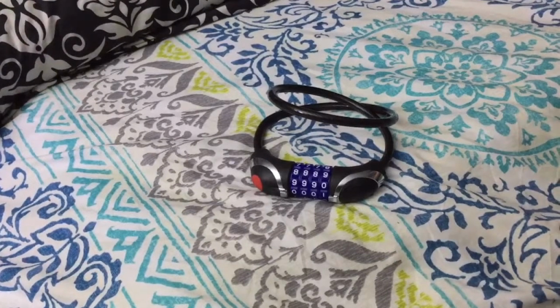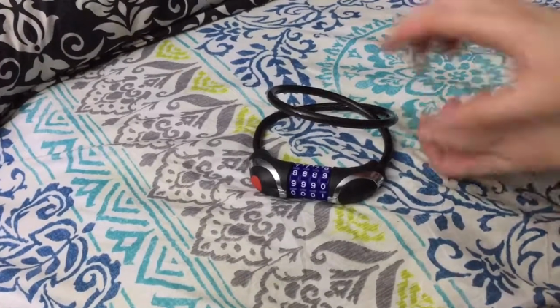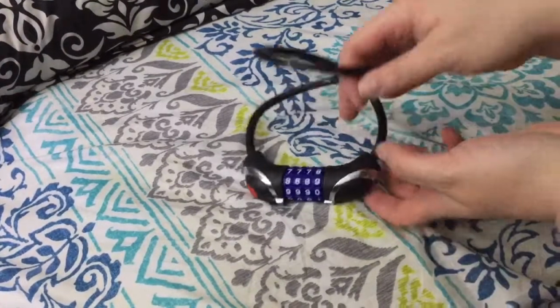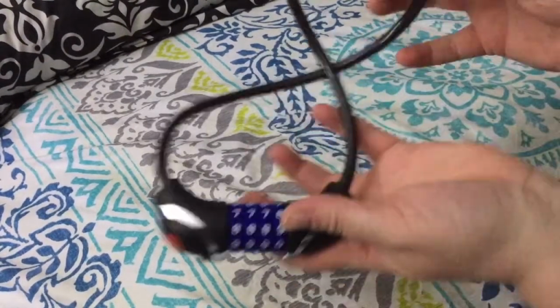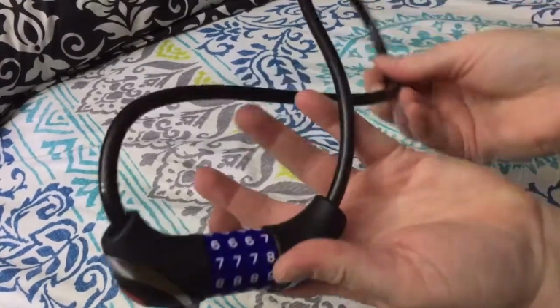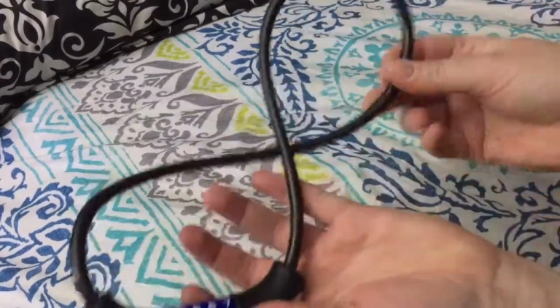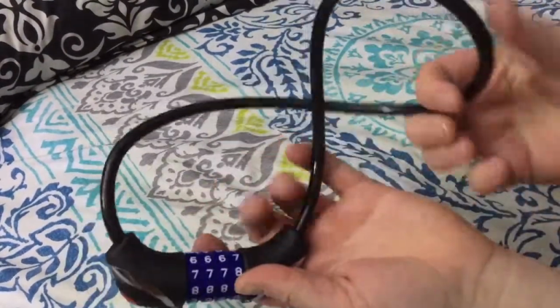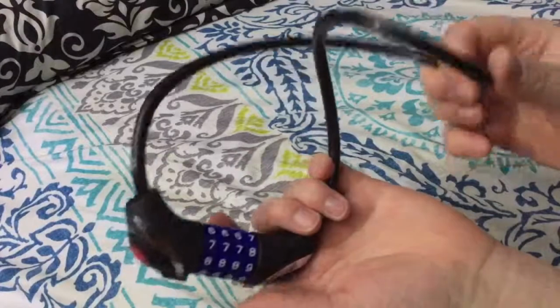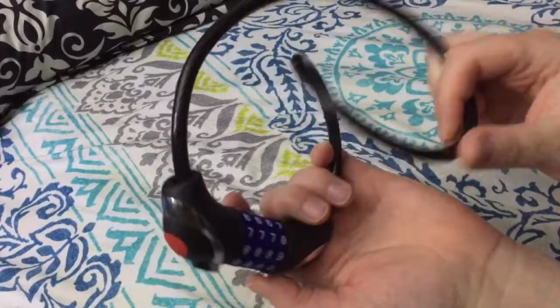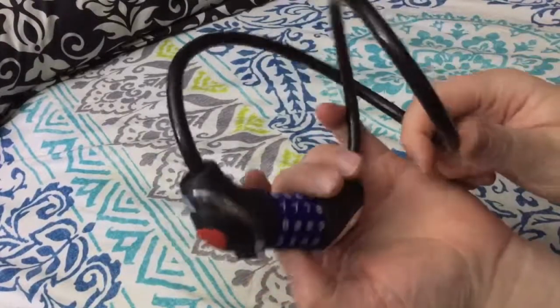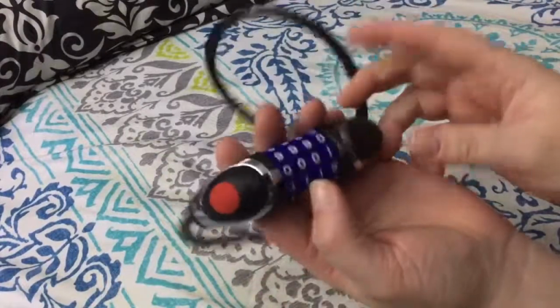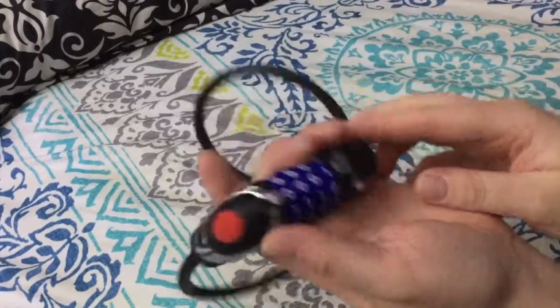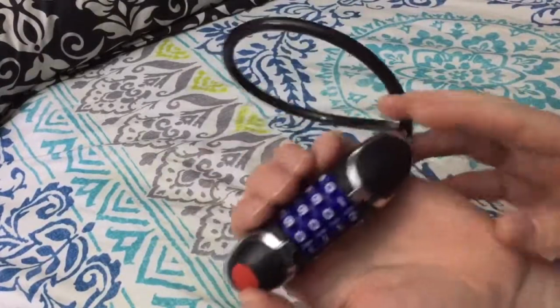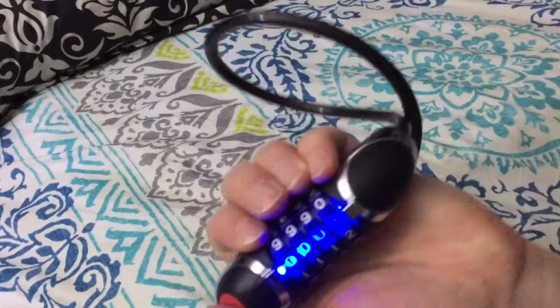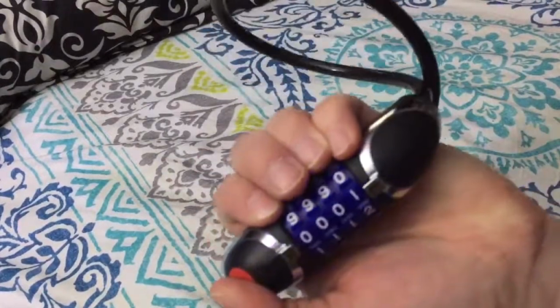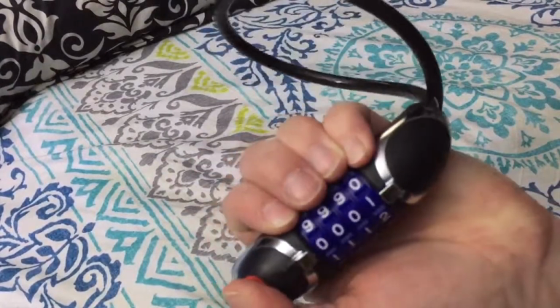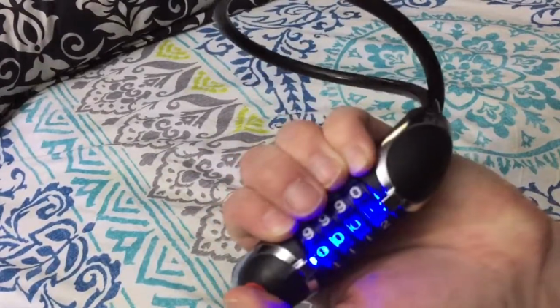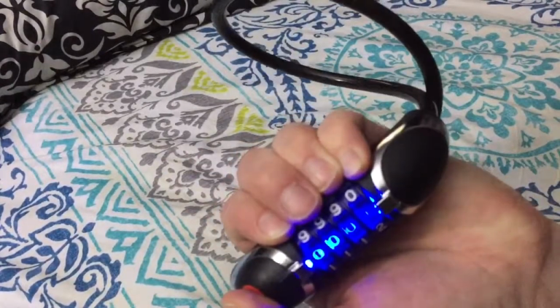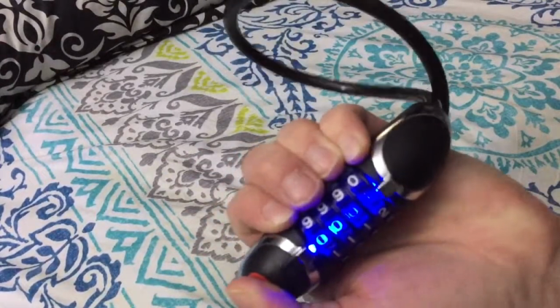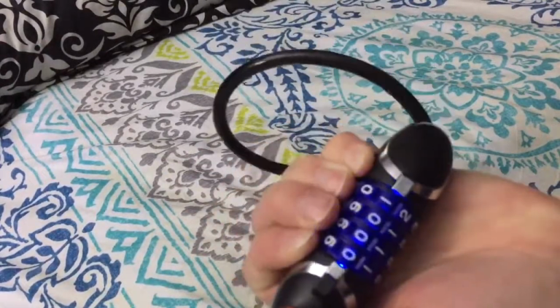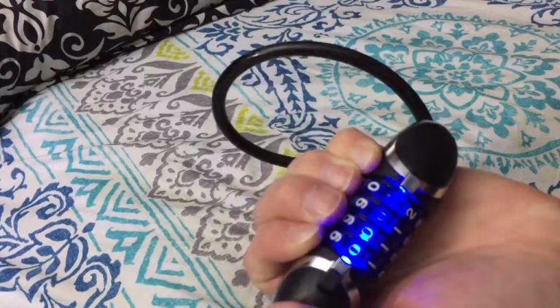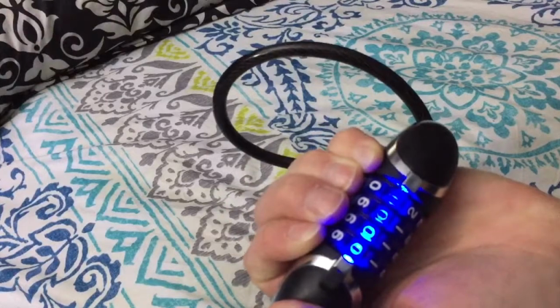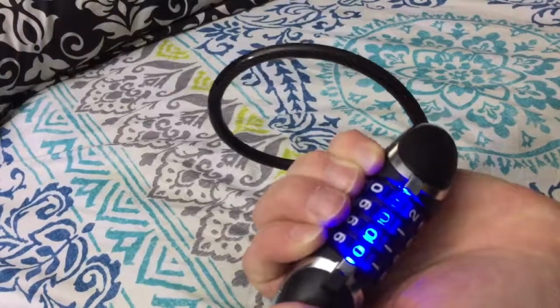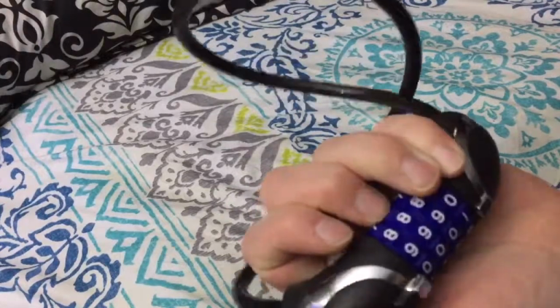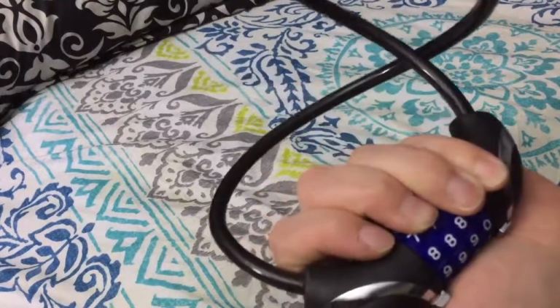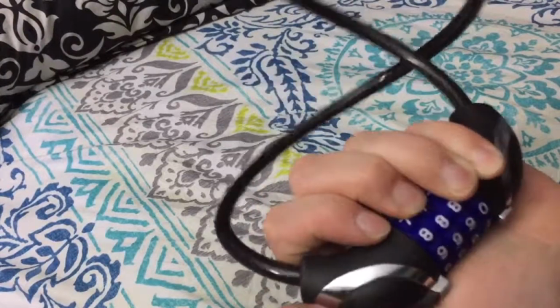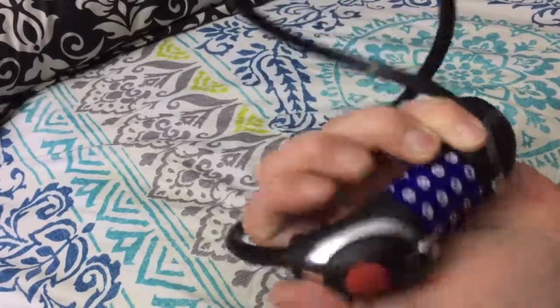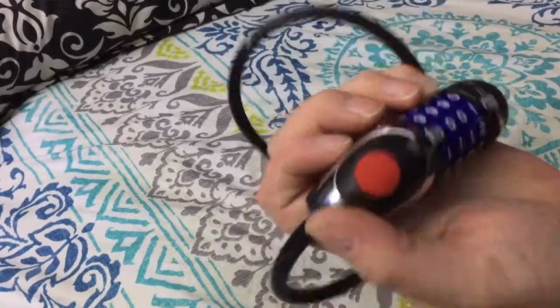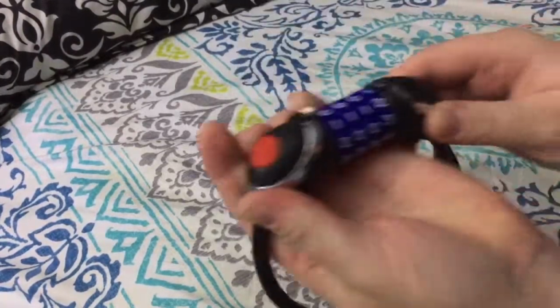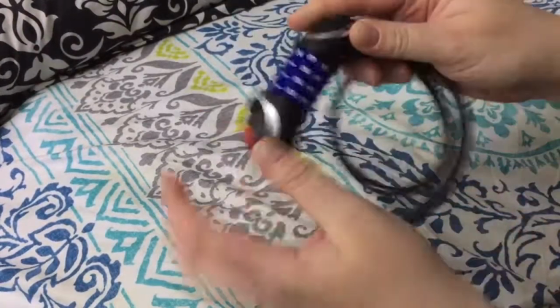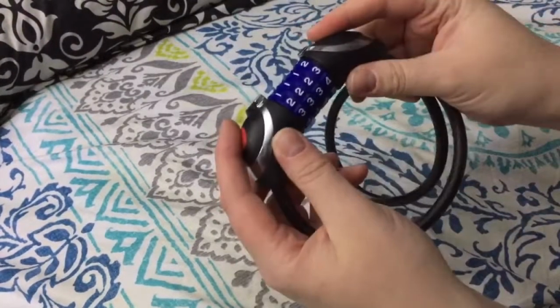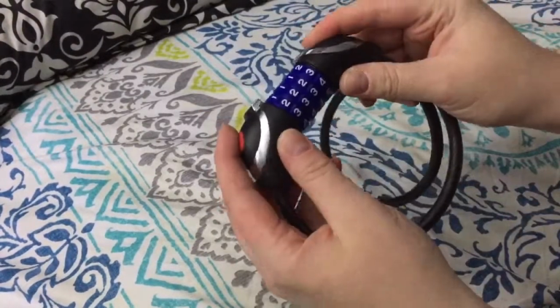This is the bike lock that you get — really nice lock, very nice quality. It has this cool little blue light so you can see the numbers if it's dark outside. Fairly easy to use and pretty cool looking.